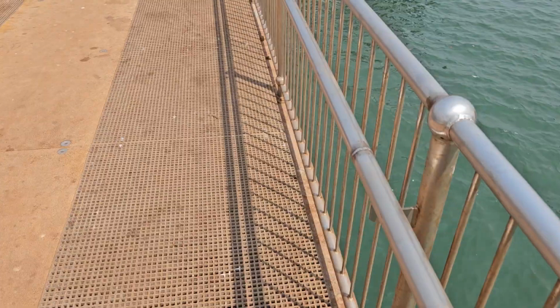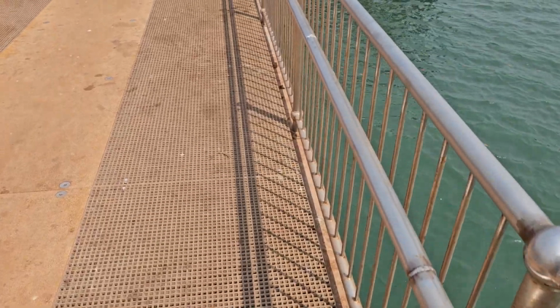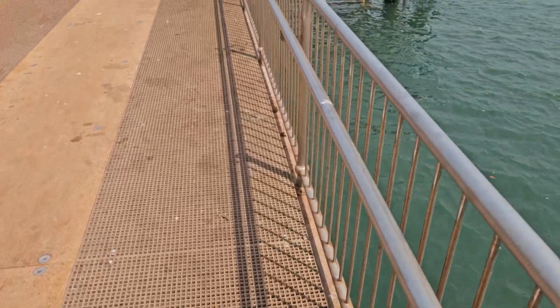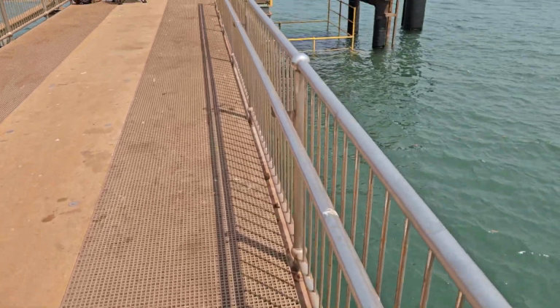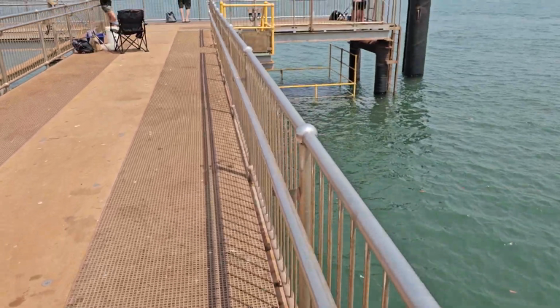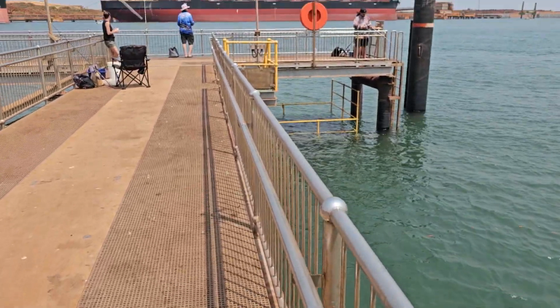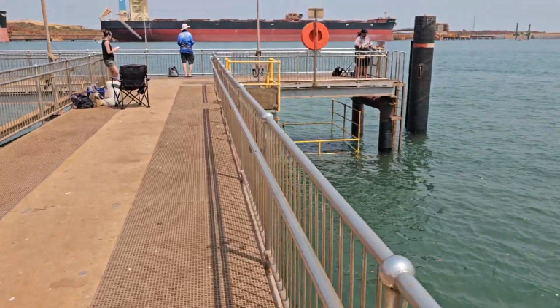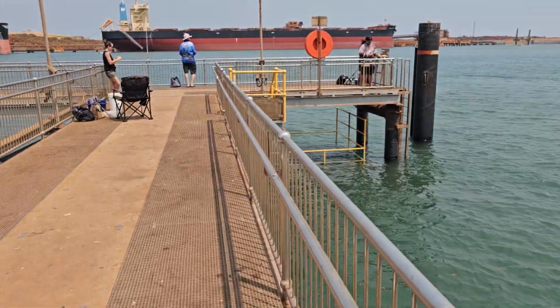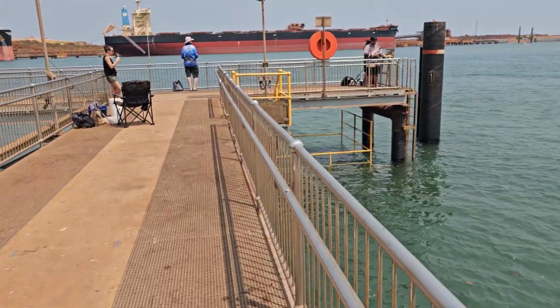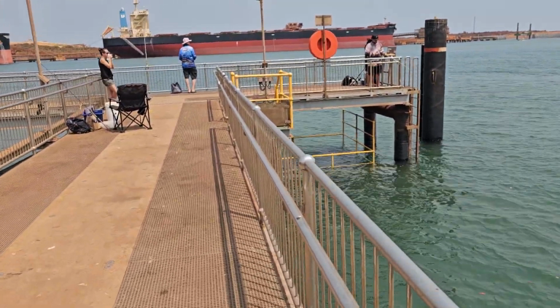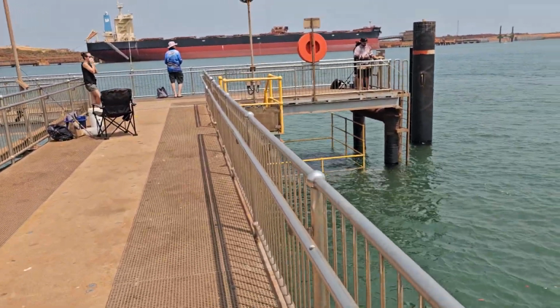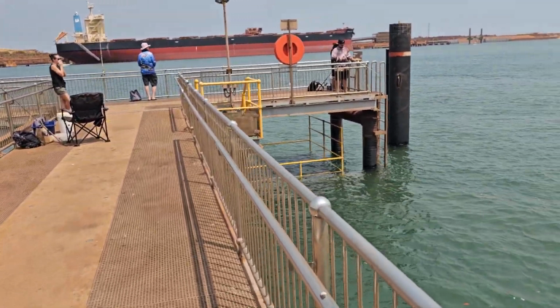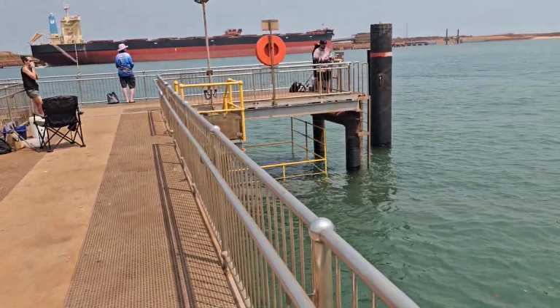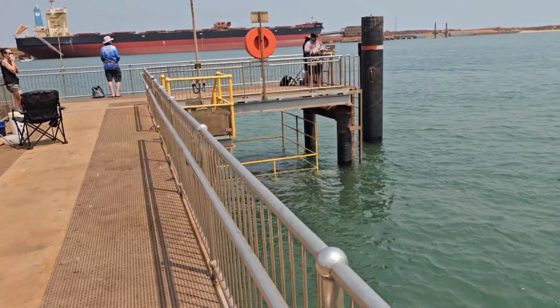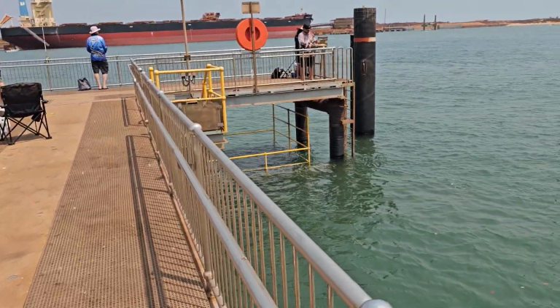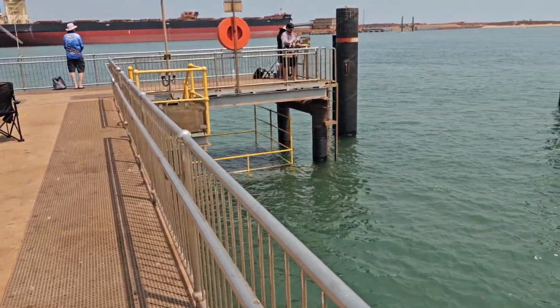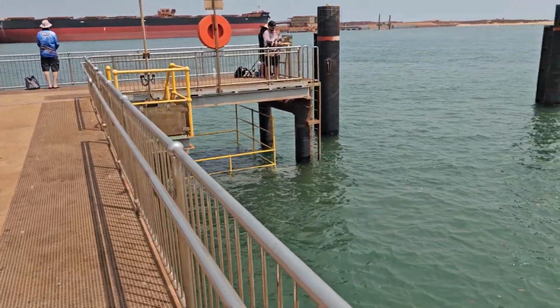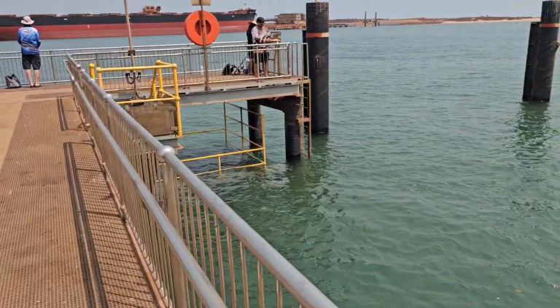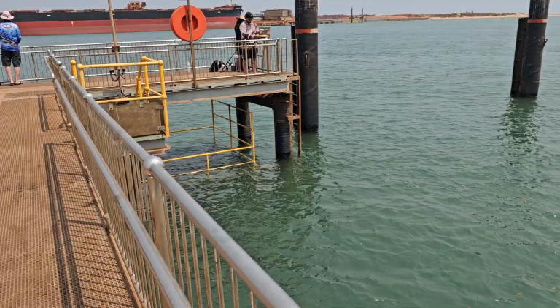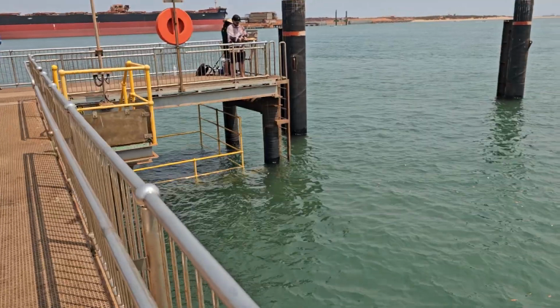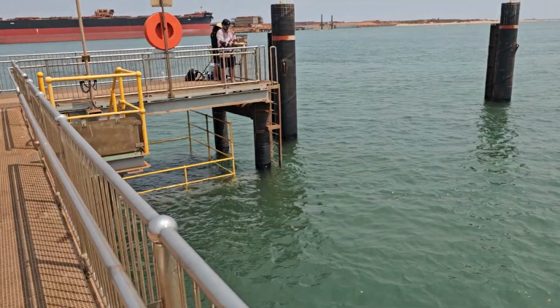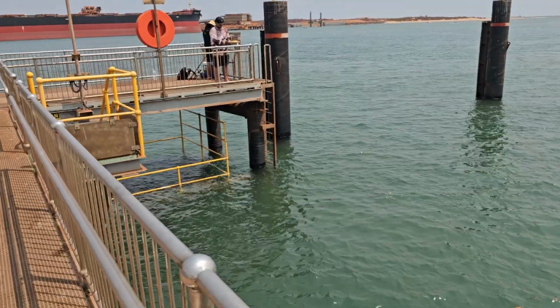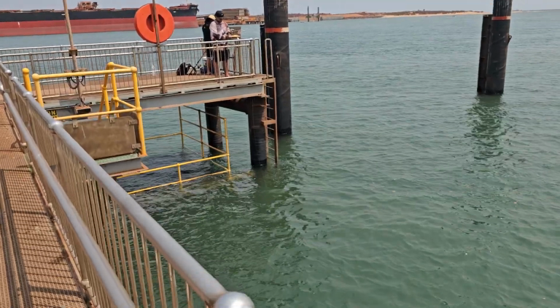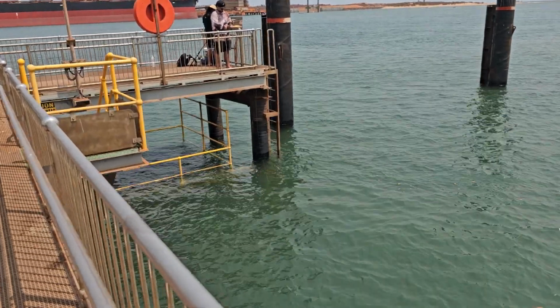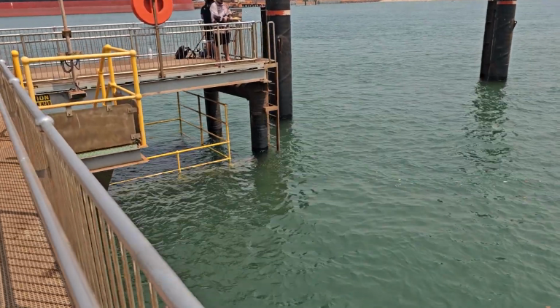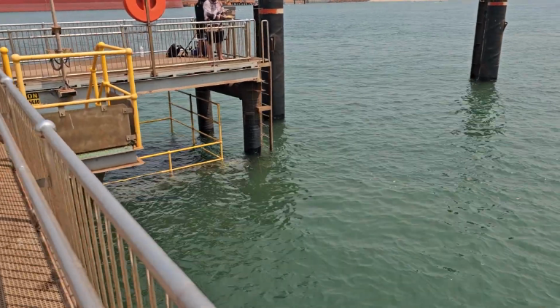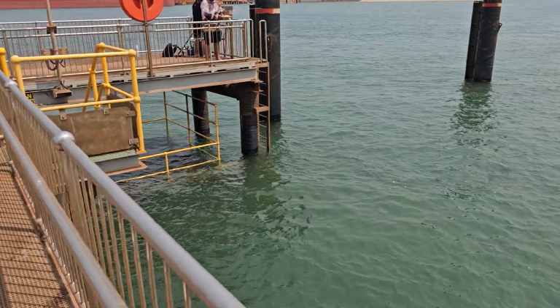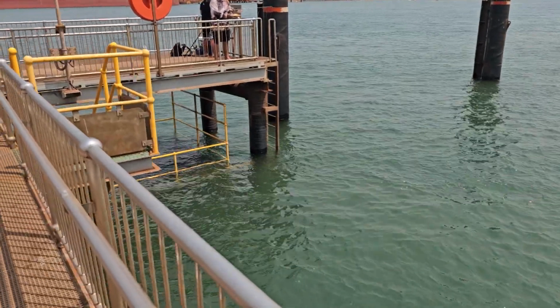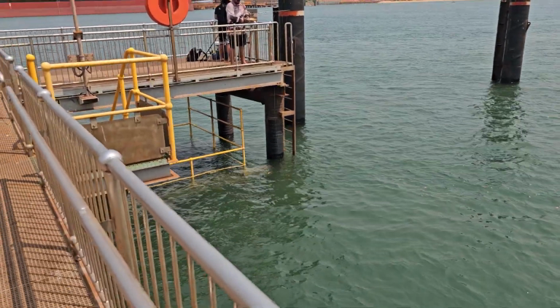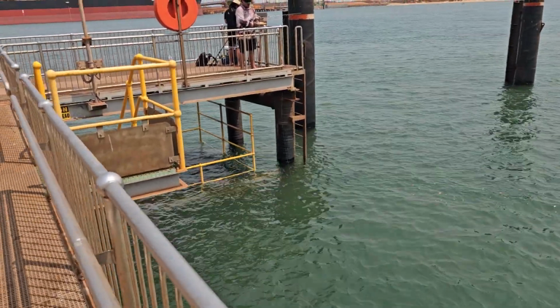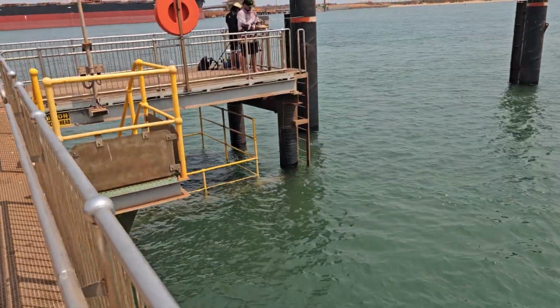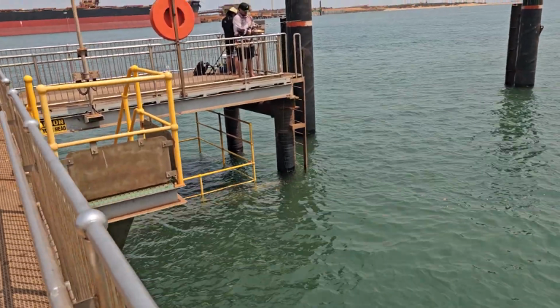It's another hour and ten minutes to a full high tide, so there's another meter that the water will be rising in the next hour or so.